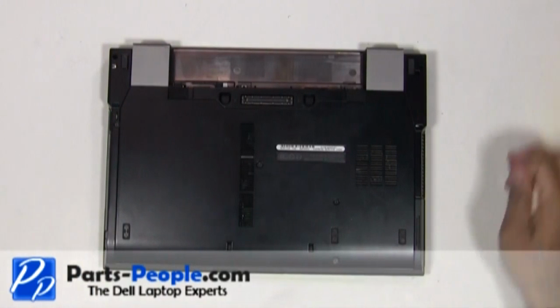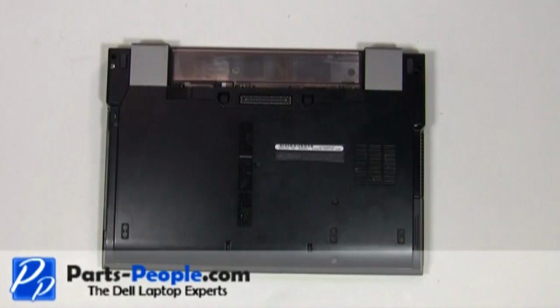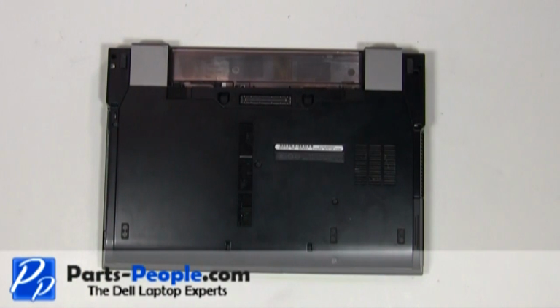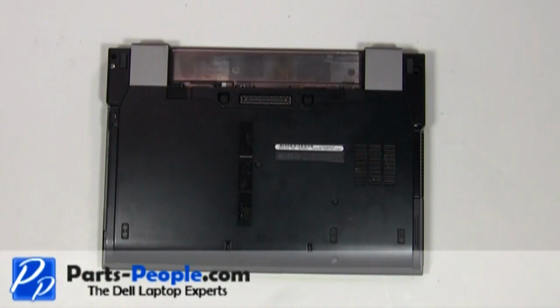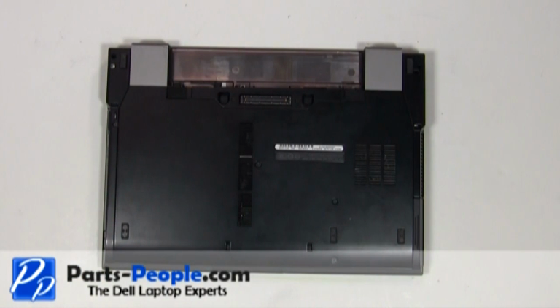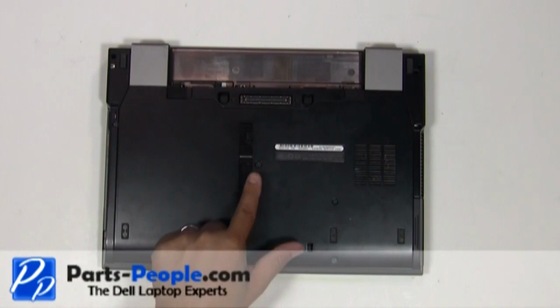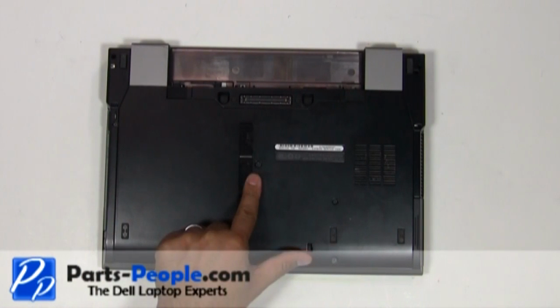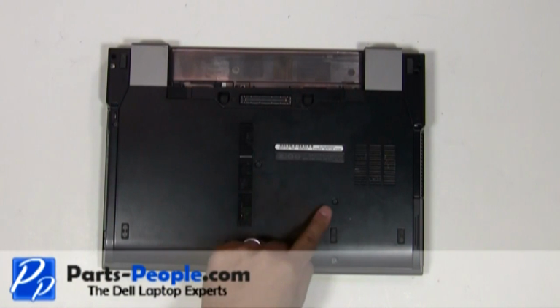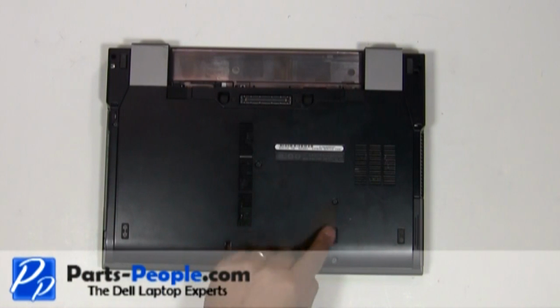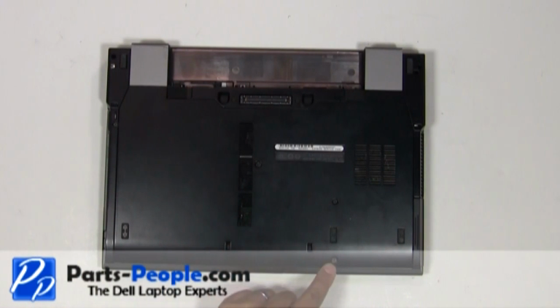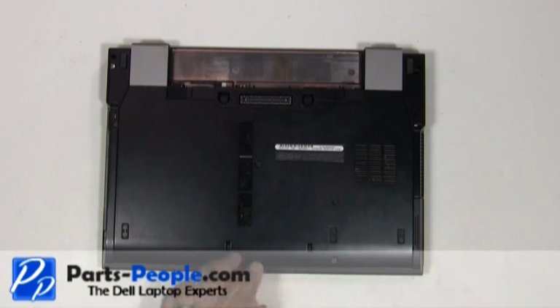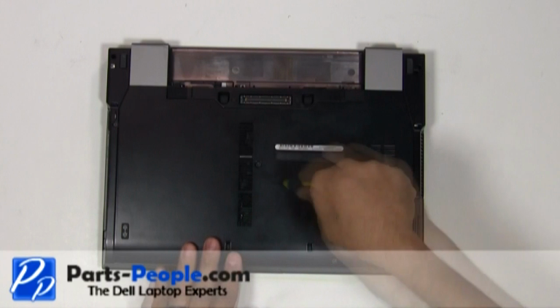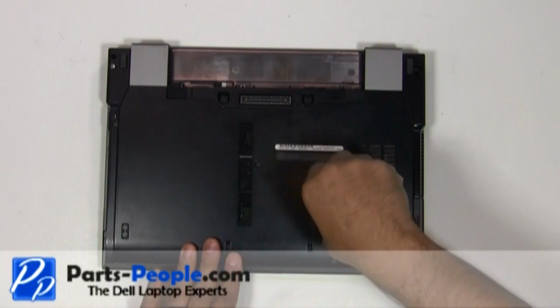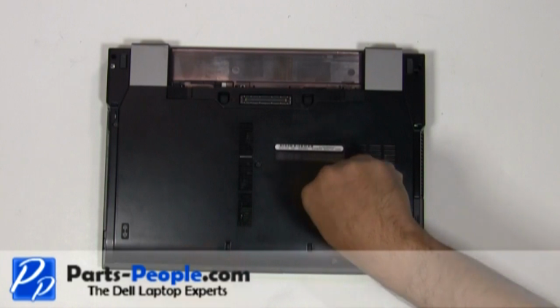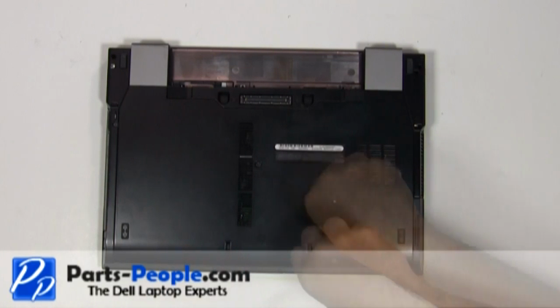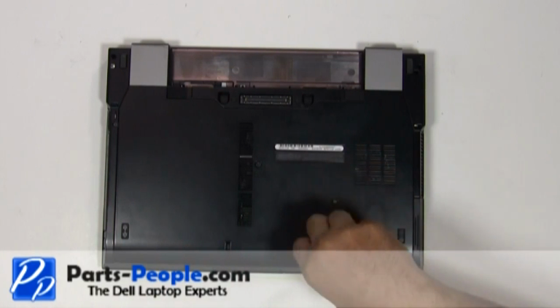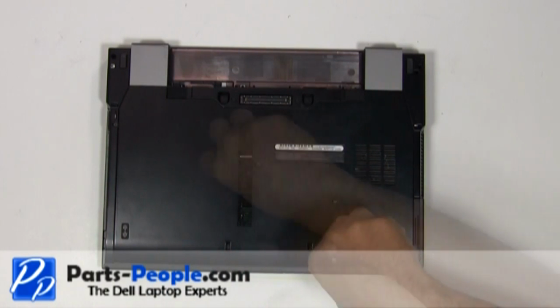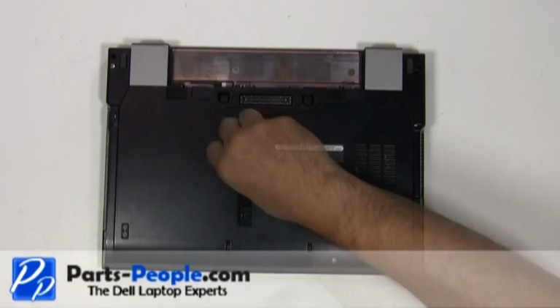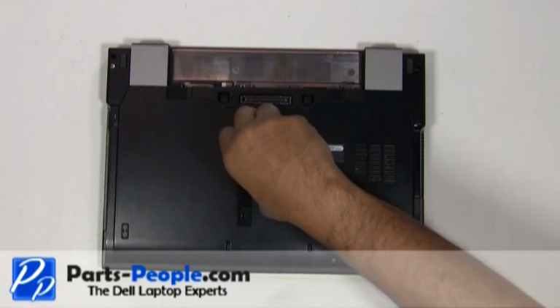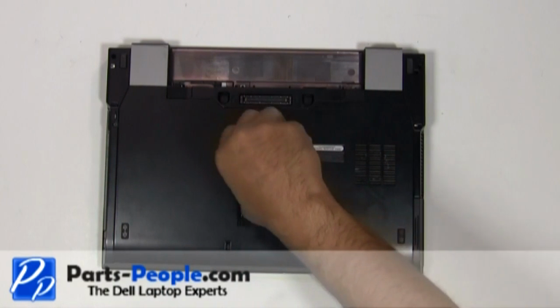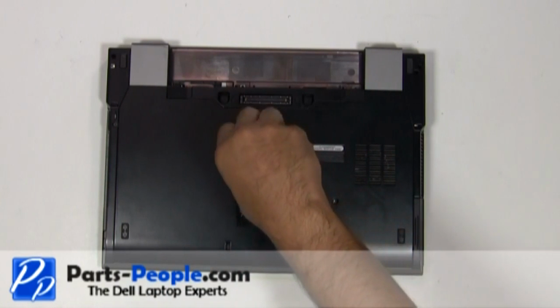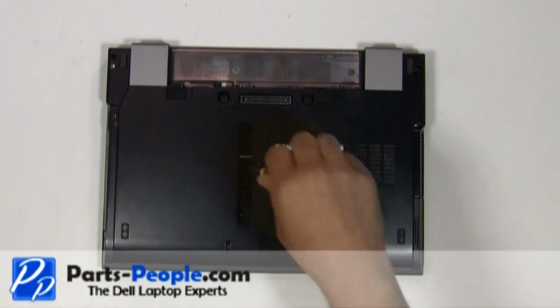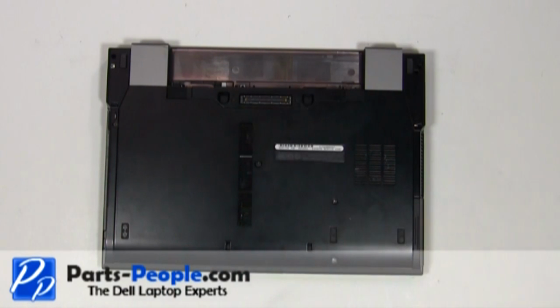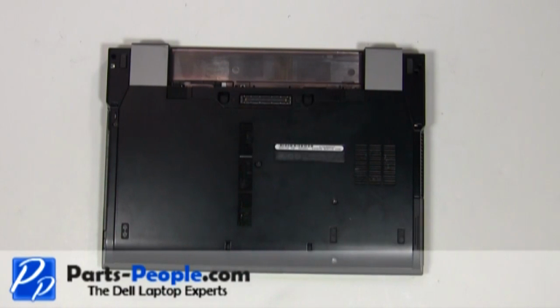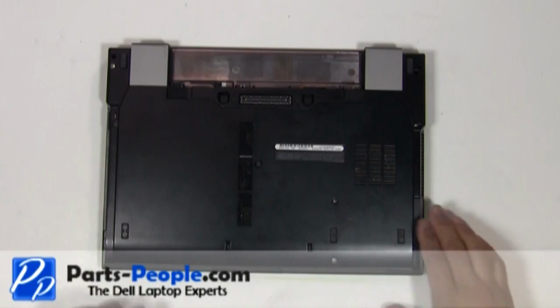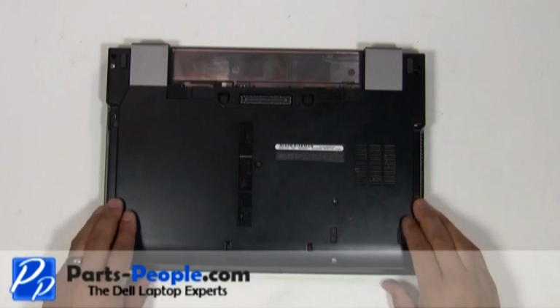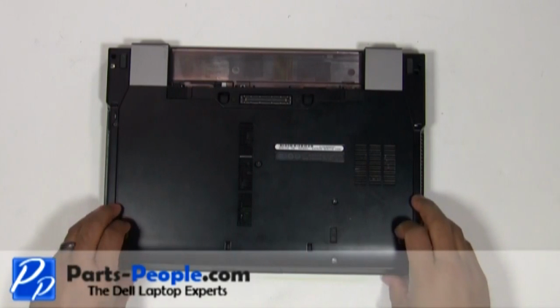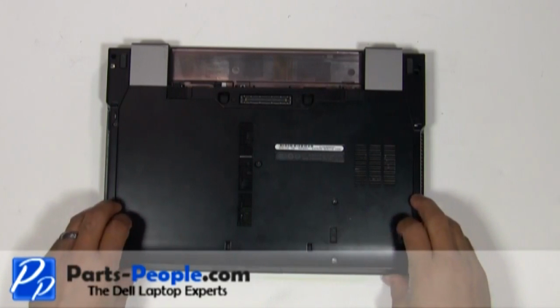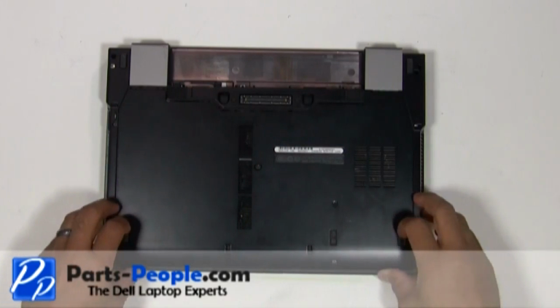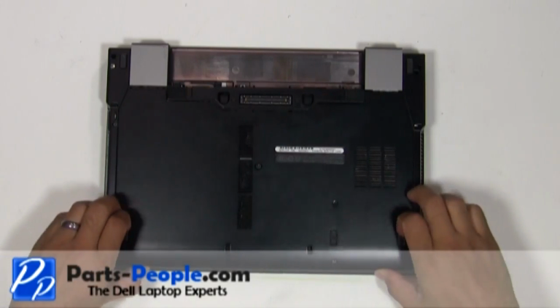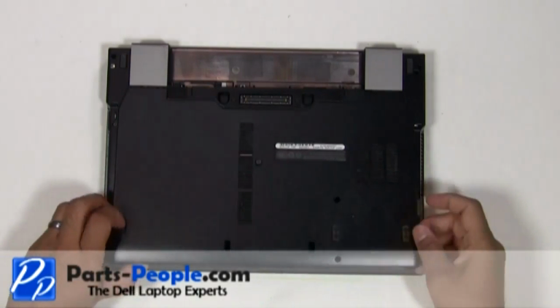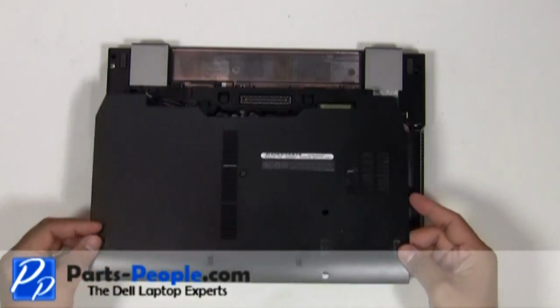Loosen the access panel door cover screw. Remove the two hard drive screws. Slide the access panel door cover down and lift it away from the laptop.